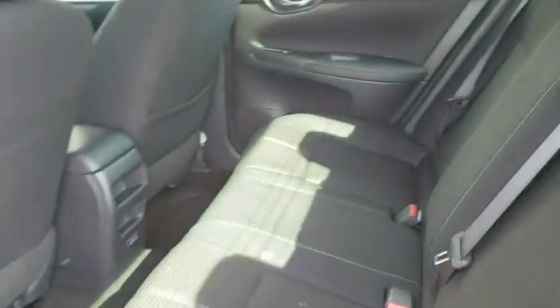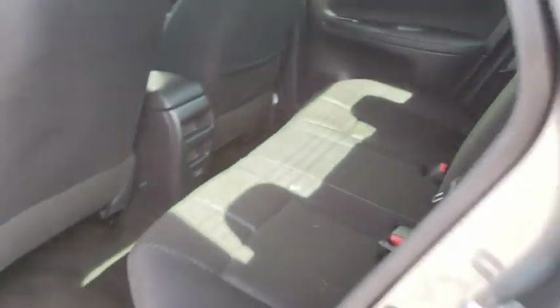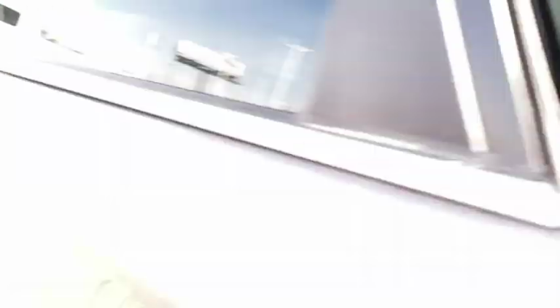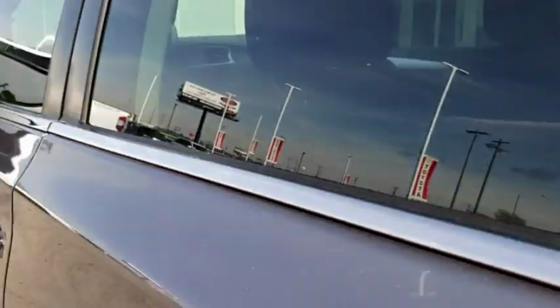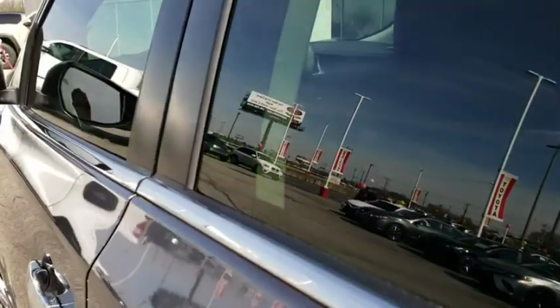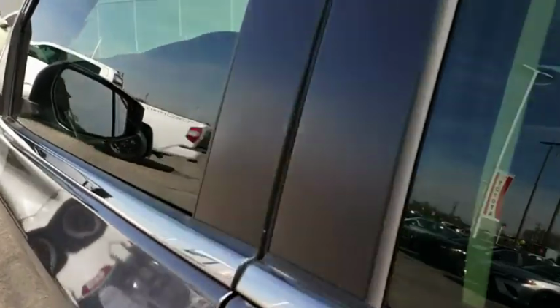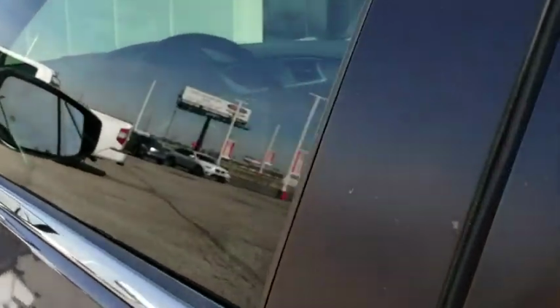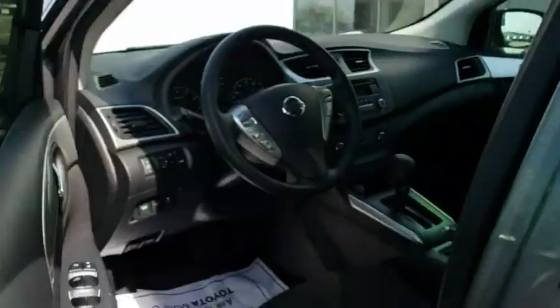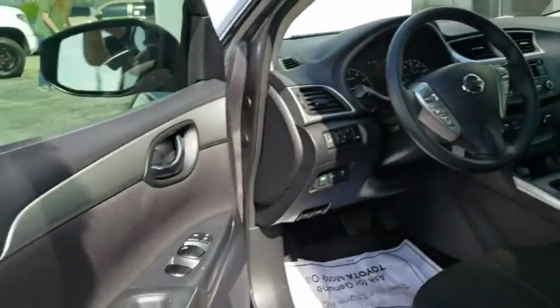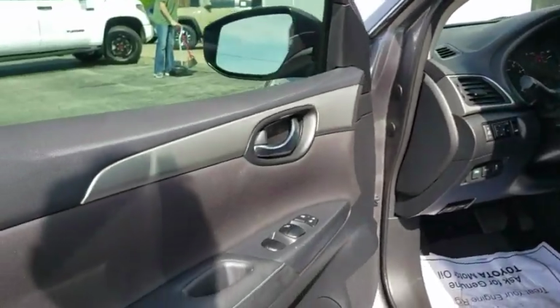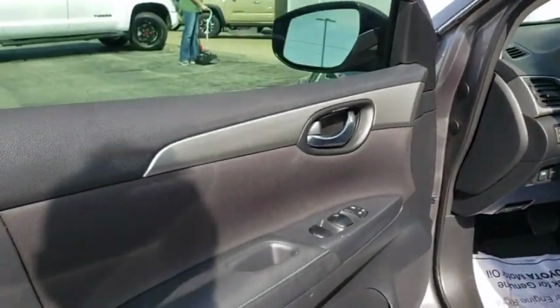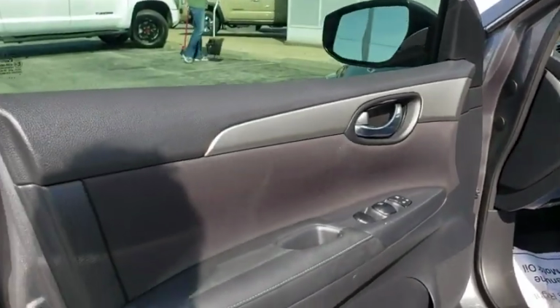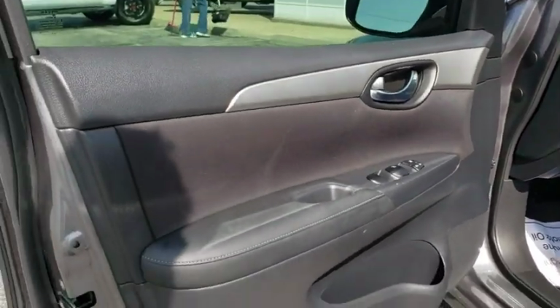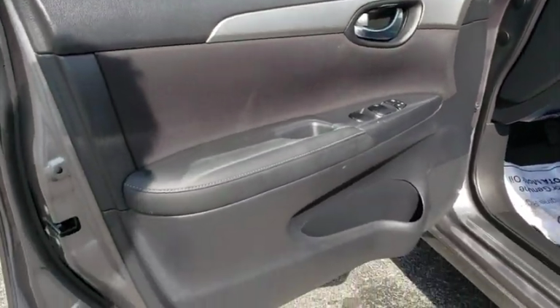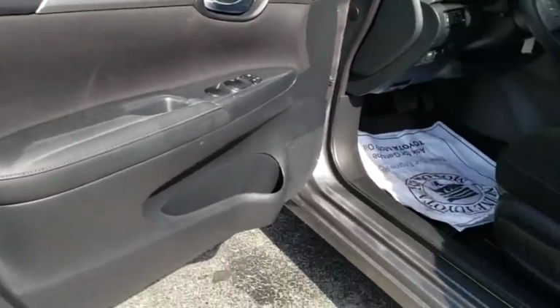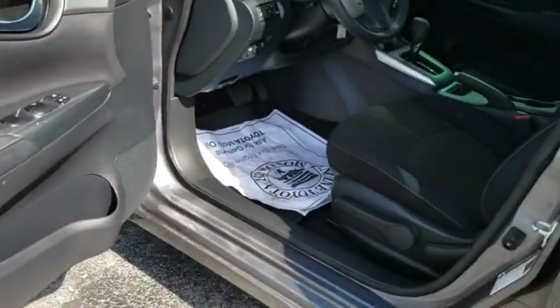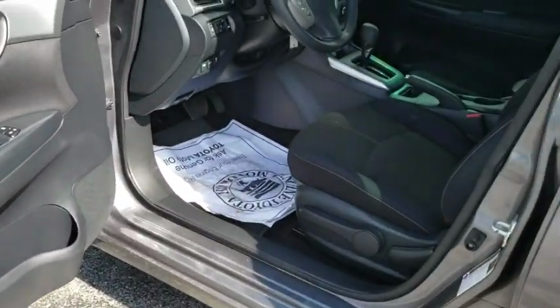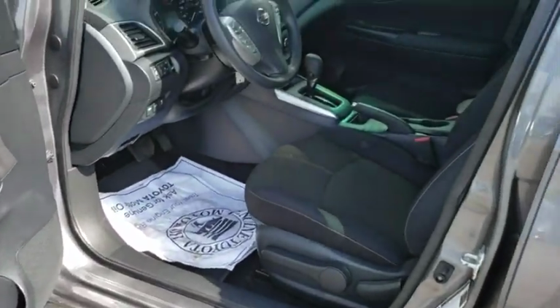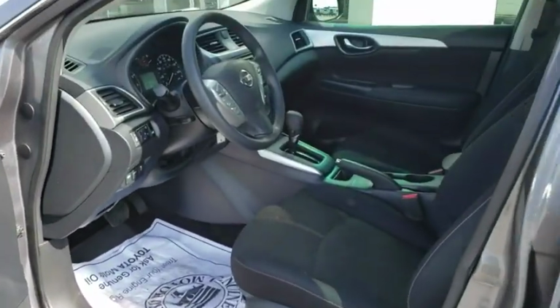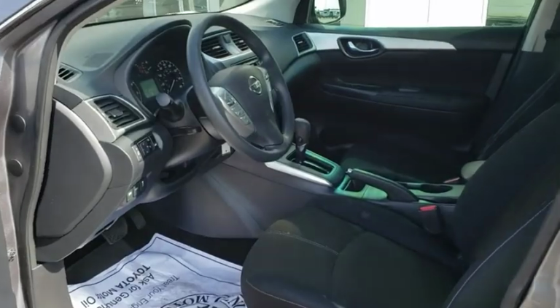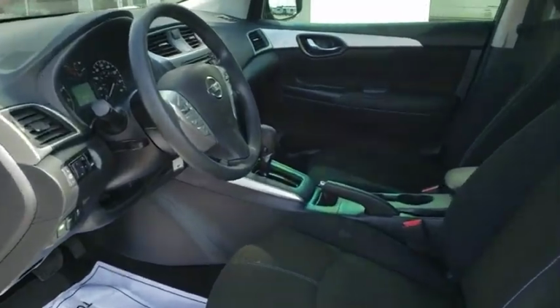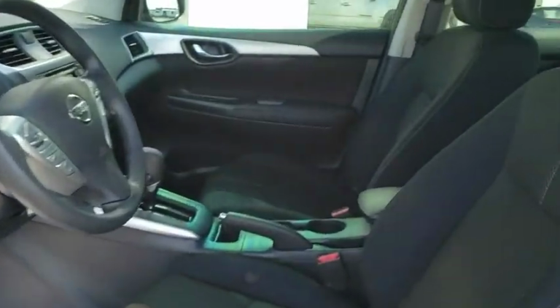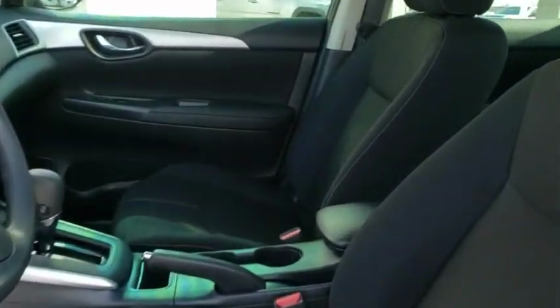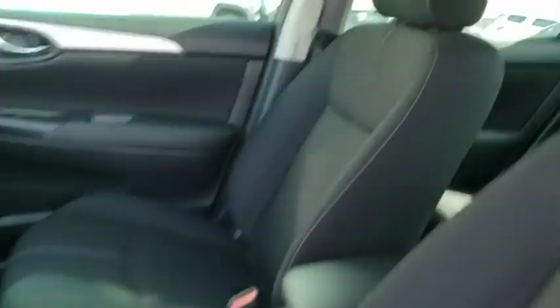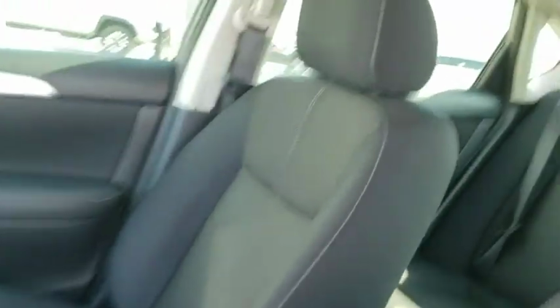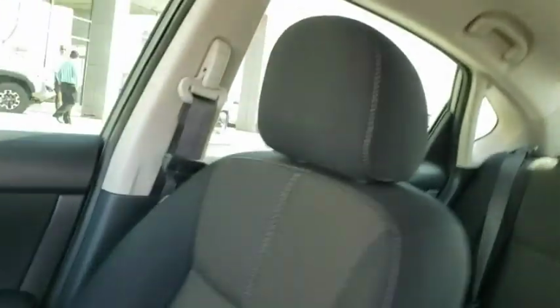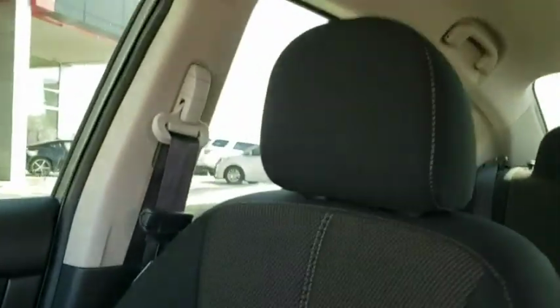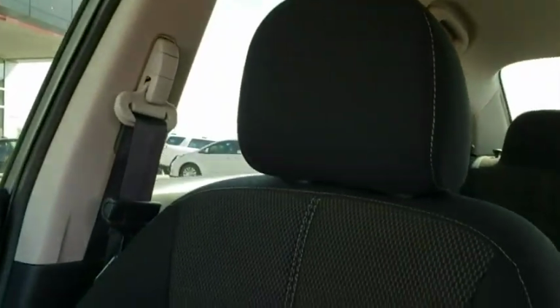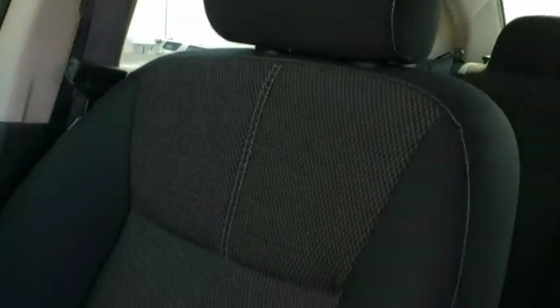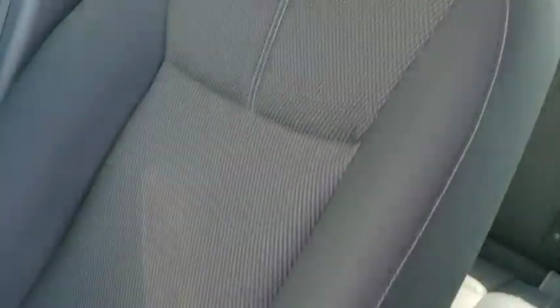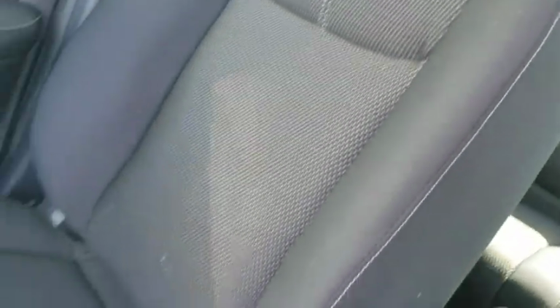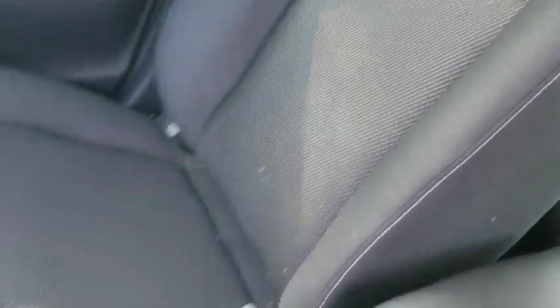Power windows, electronic stability control, trip computer, overhead console, panic alarm, brake assist, tachometer, remote keyless entry, front bucket seats, tilt steering wheel.